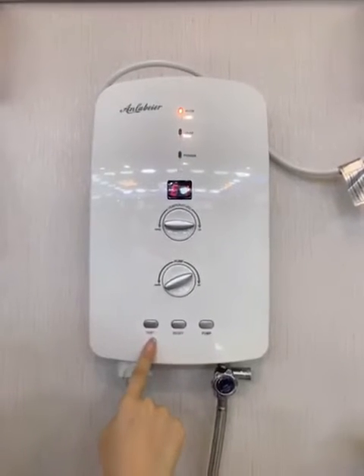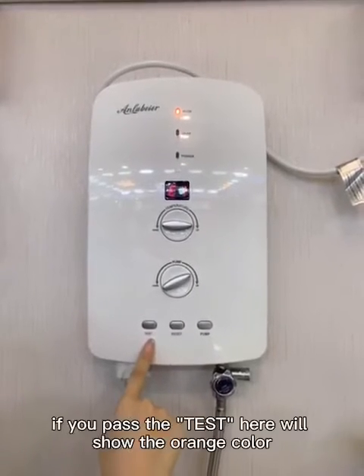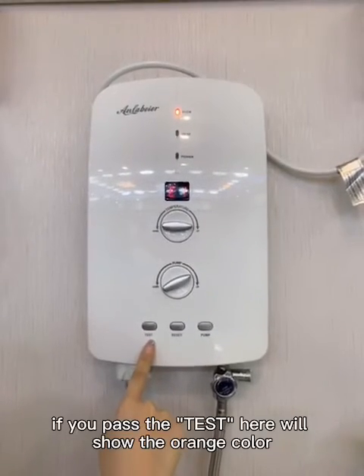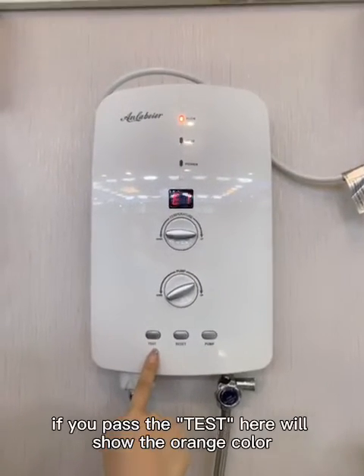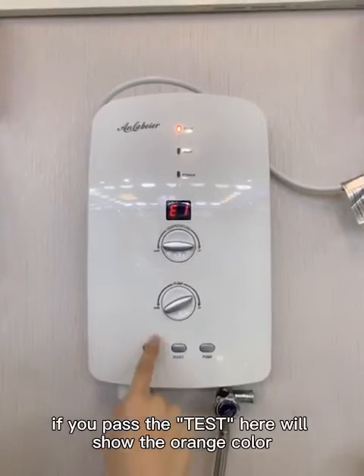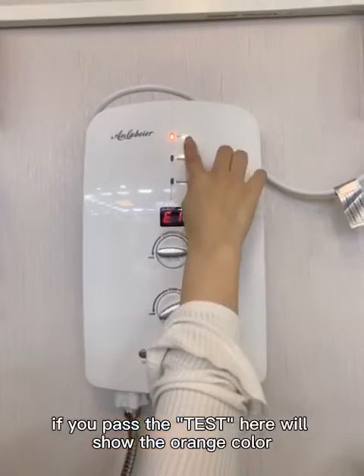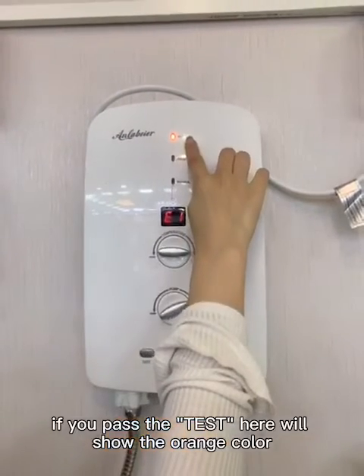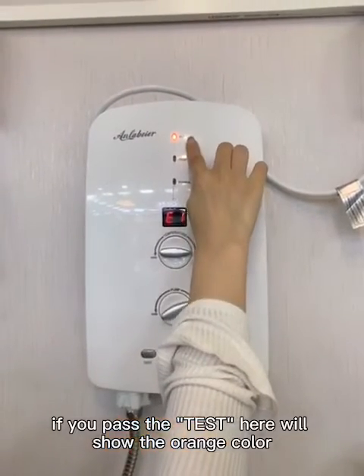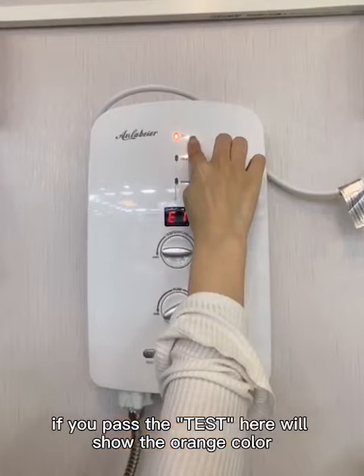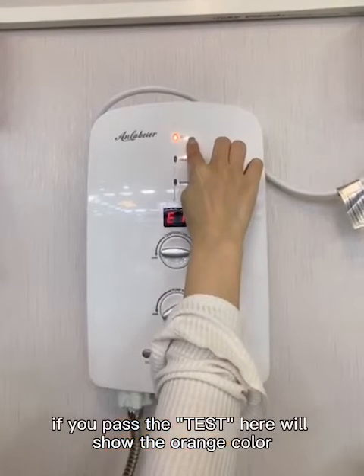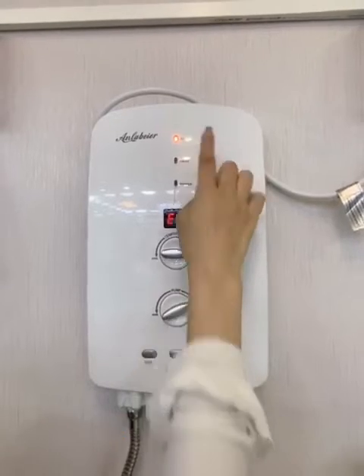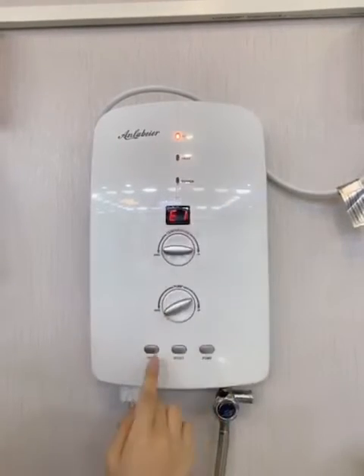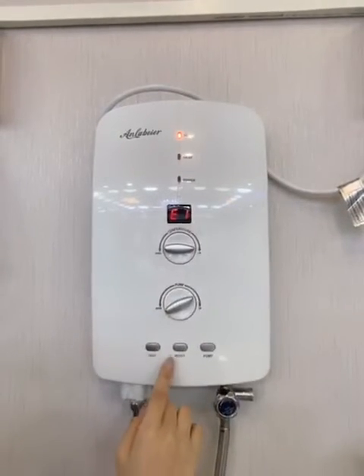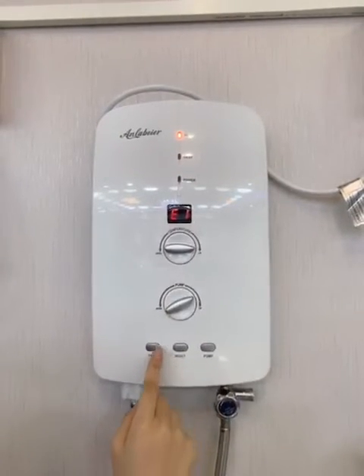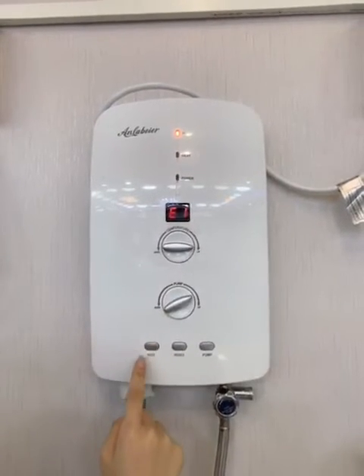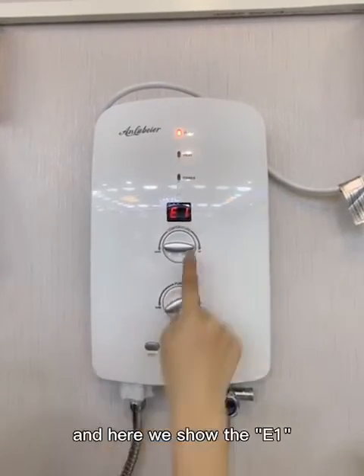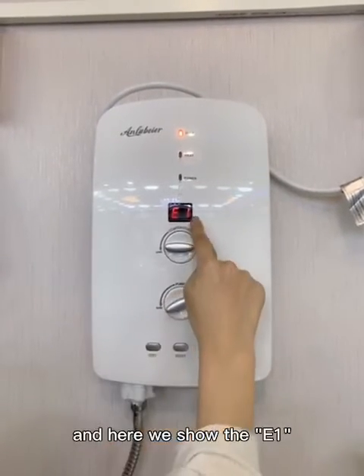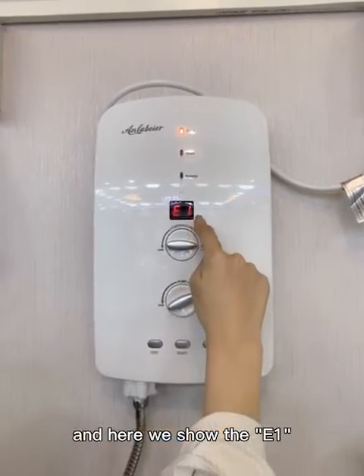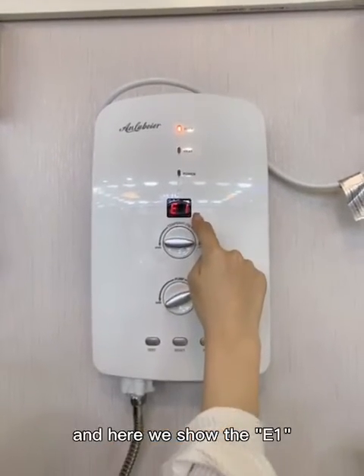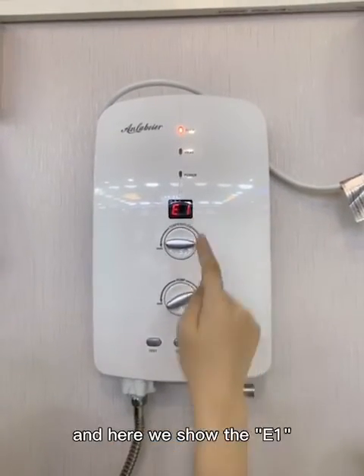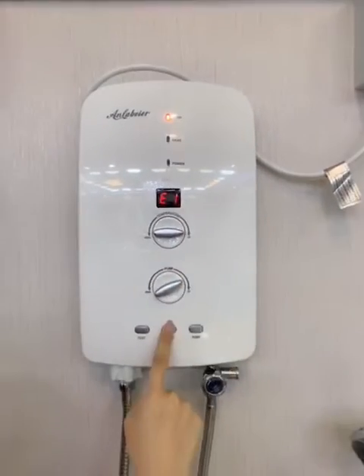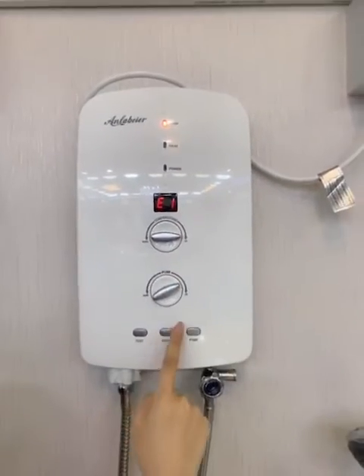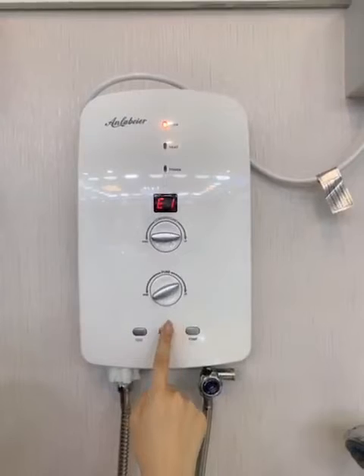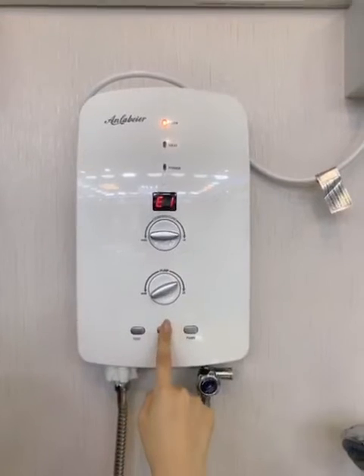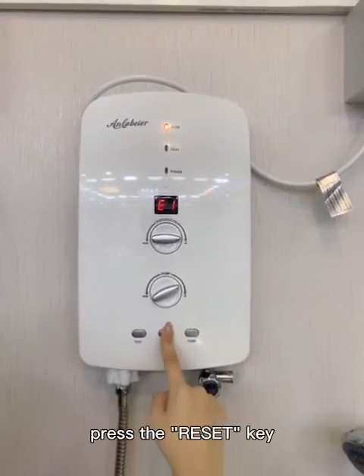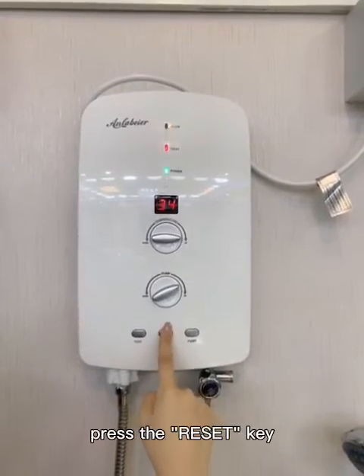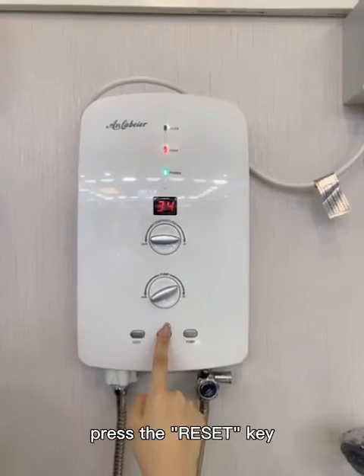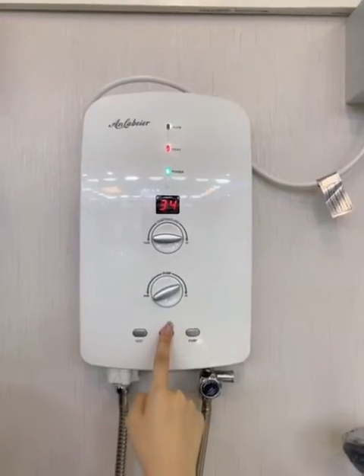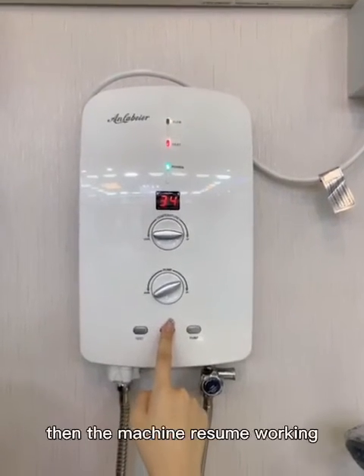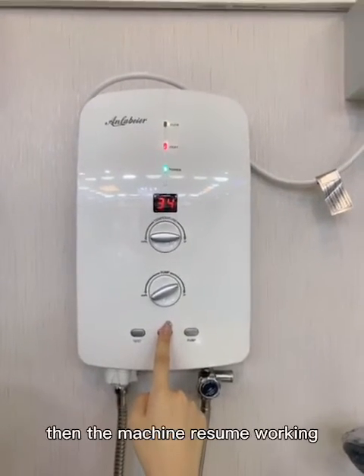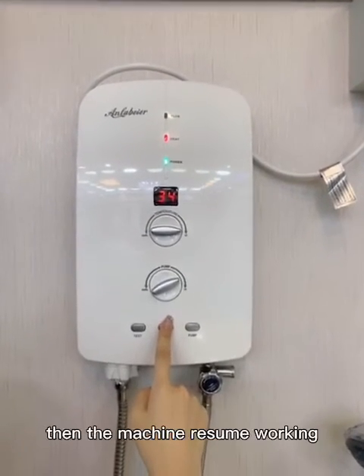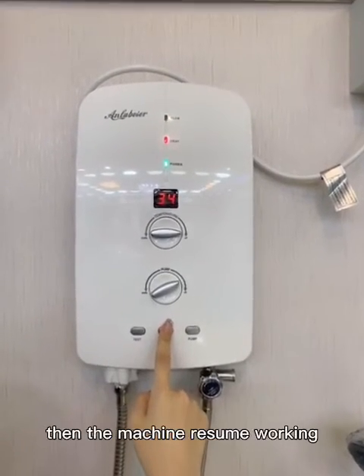If you press the test key here, it will show the orange color, and here will show E1. Press the reset key, then the machine will show the lock key.